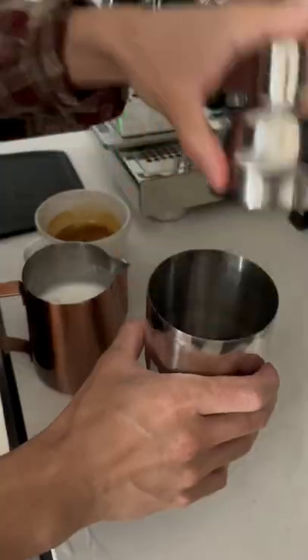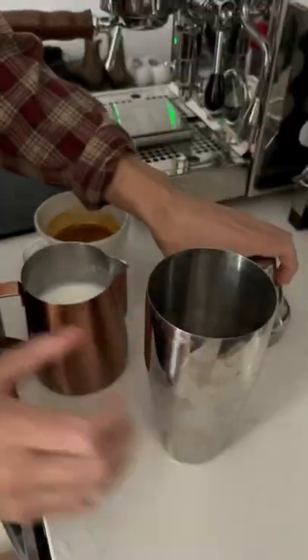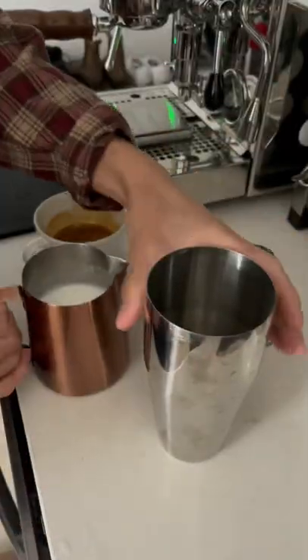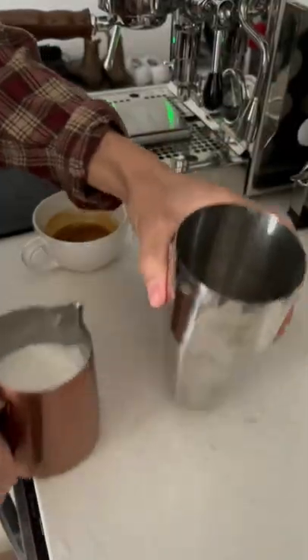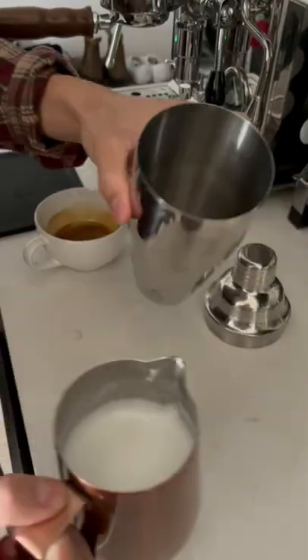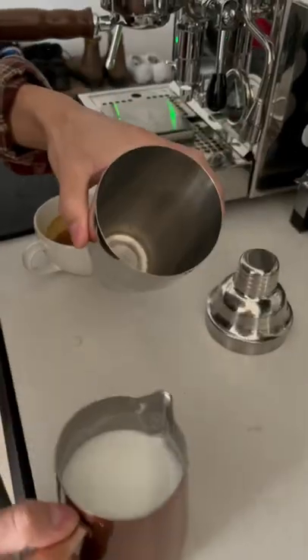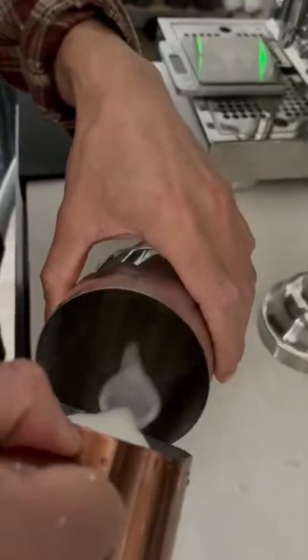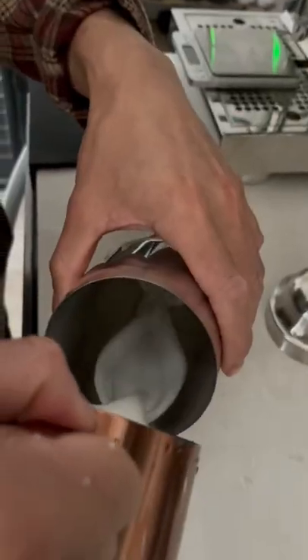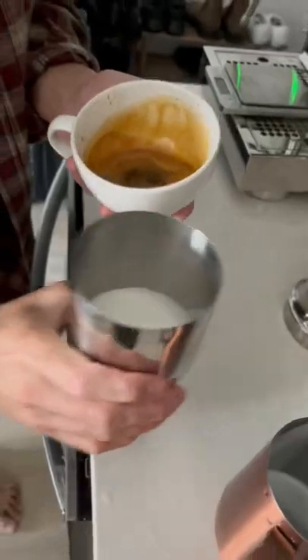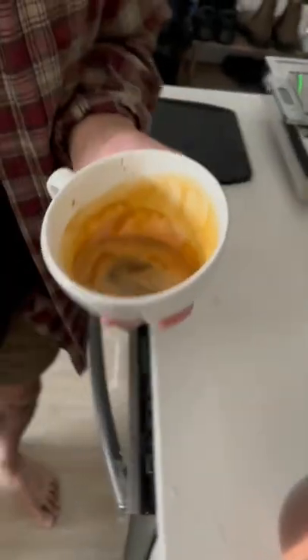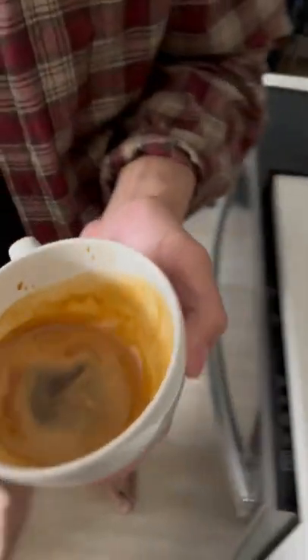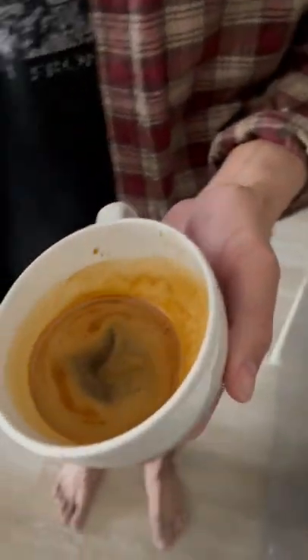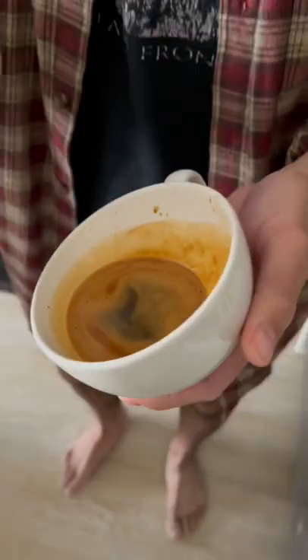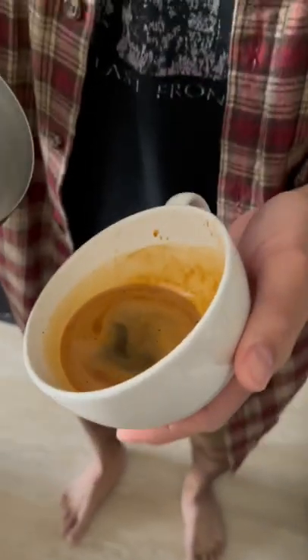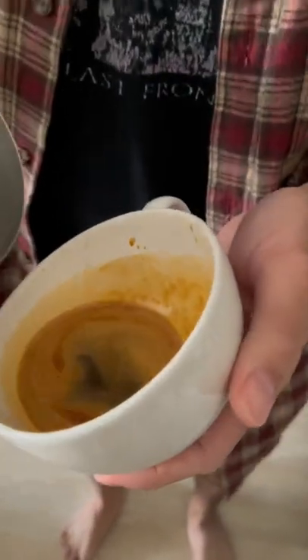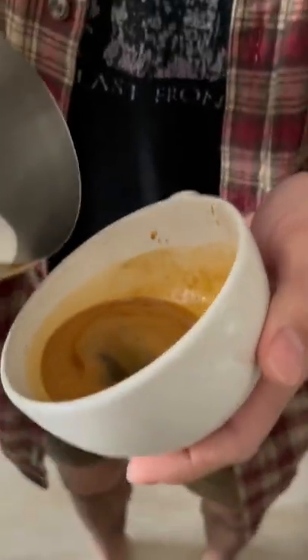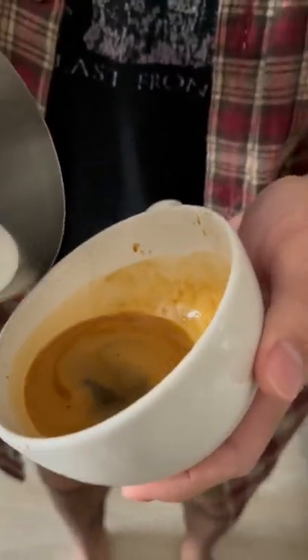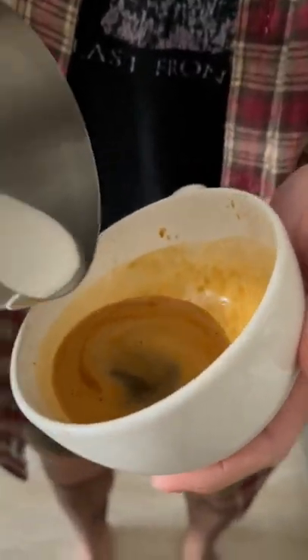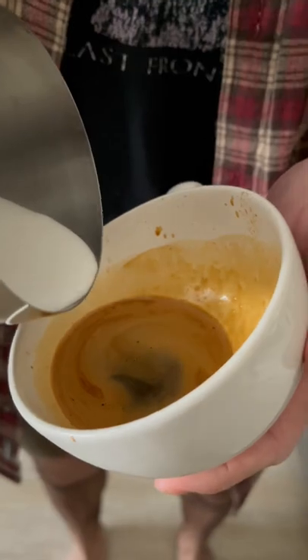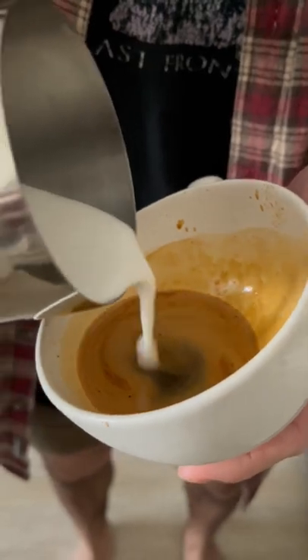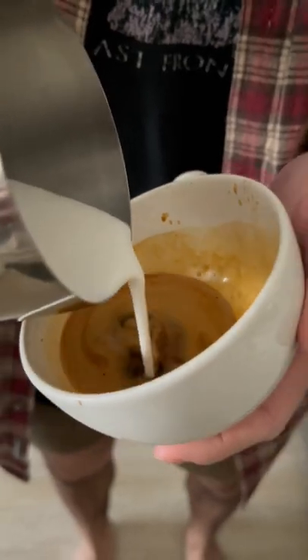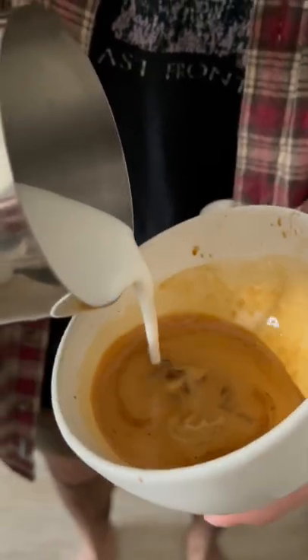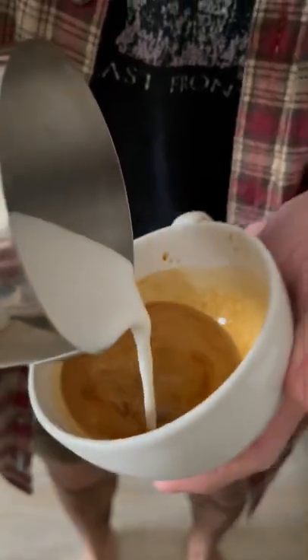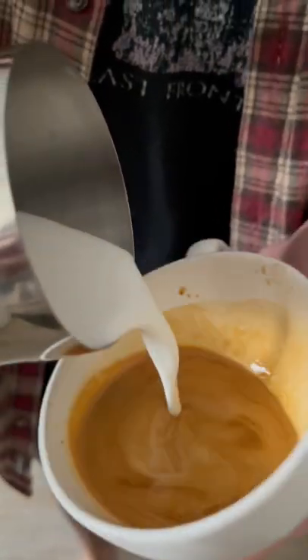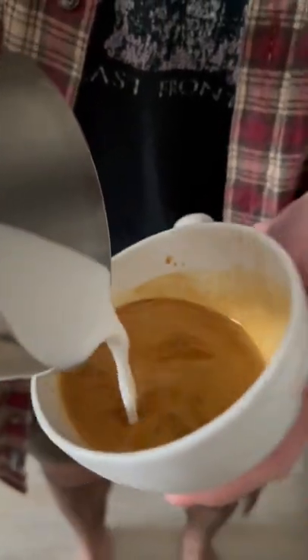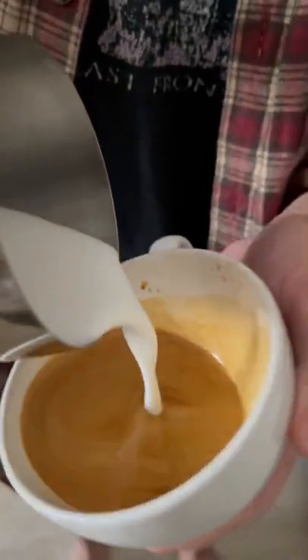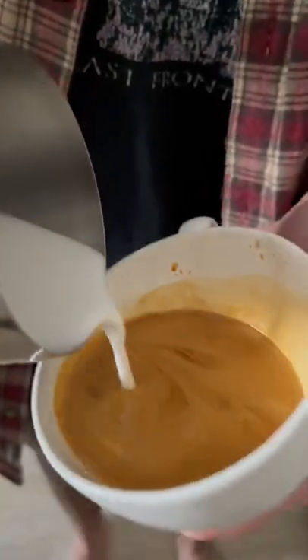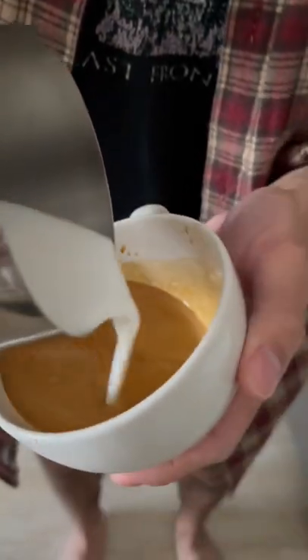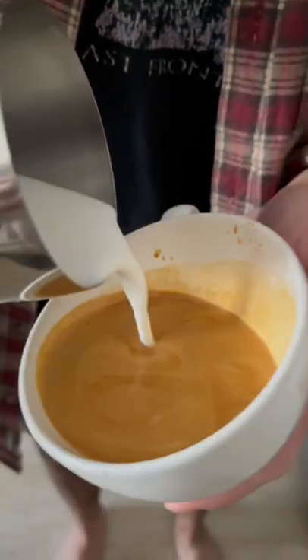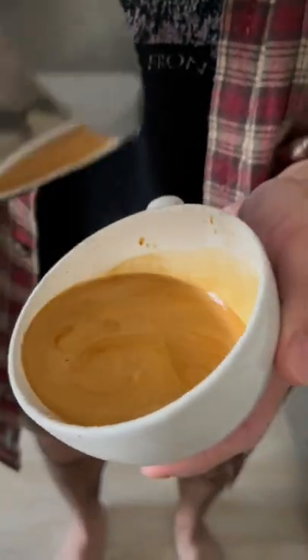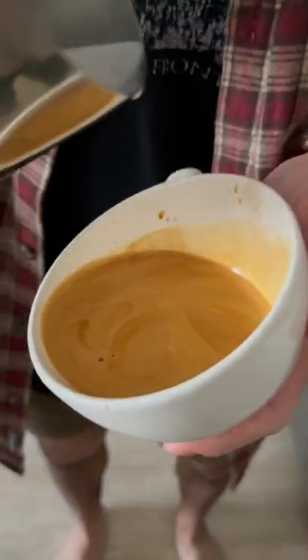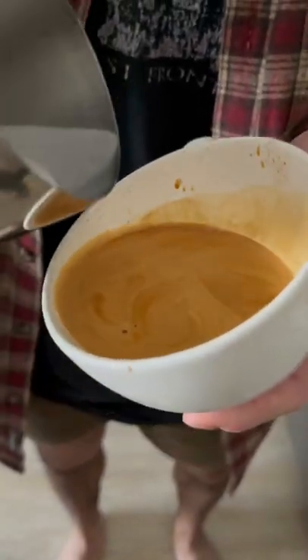I'm going to pour the steamed milk into the shaker, and now we're ready to pour. The key with using a large jug is that you have to pour as slowly as you can without dripping. If it's too fast, you'll sink the milk under and mess up your design.